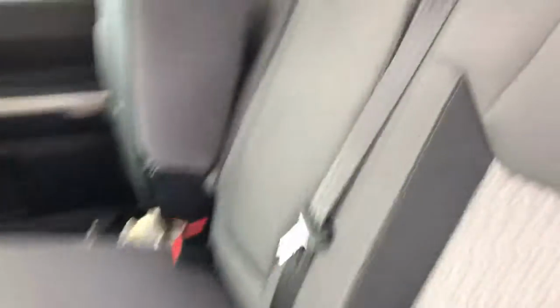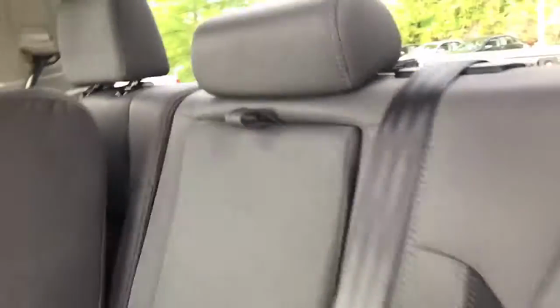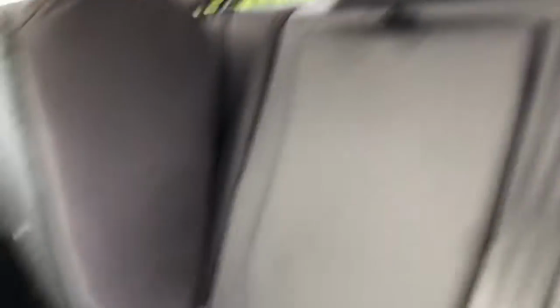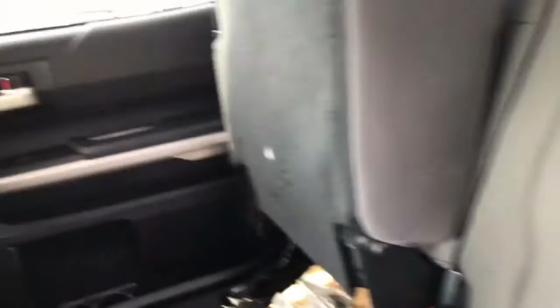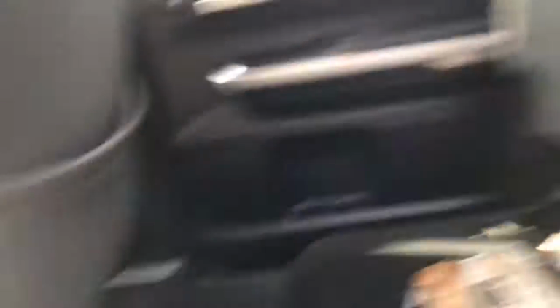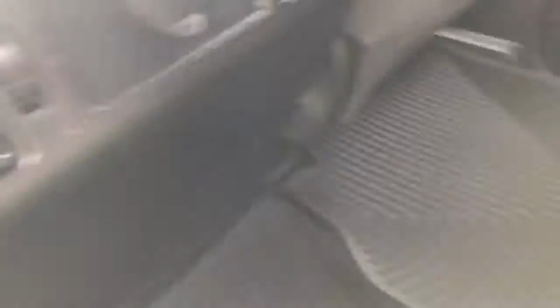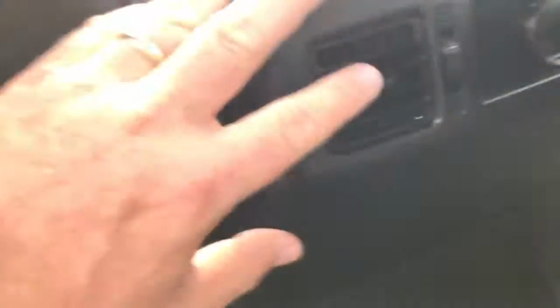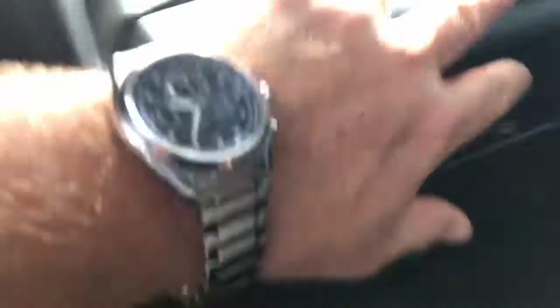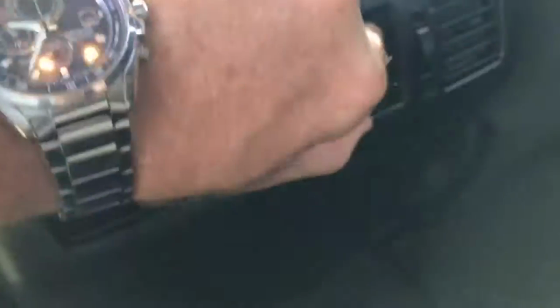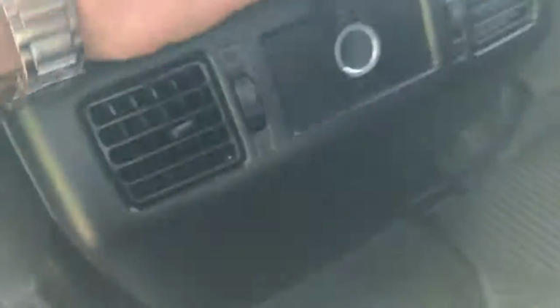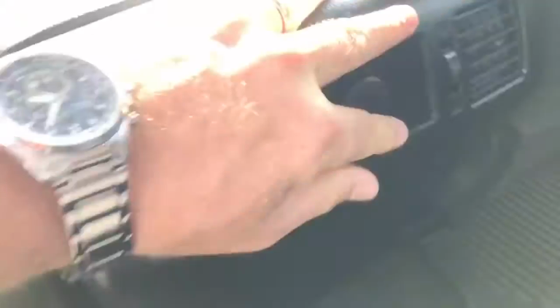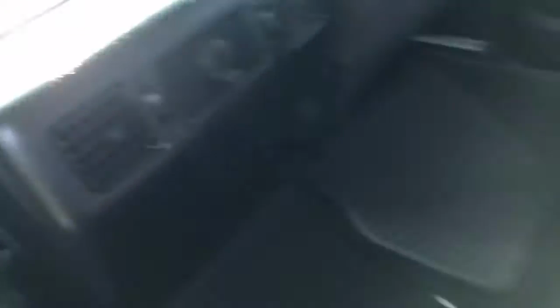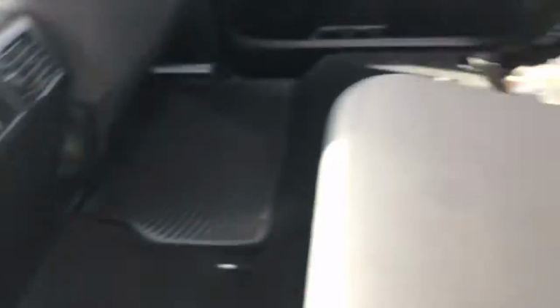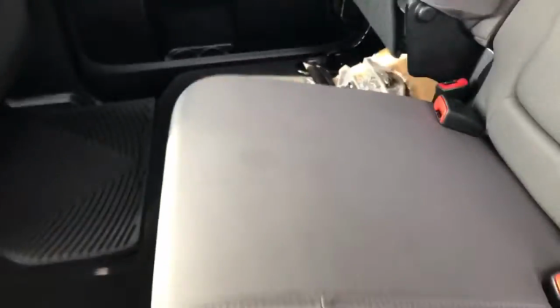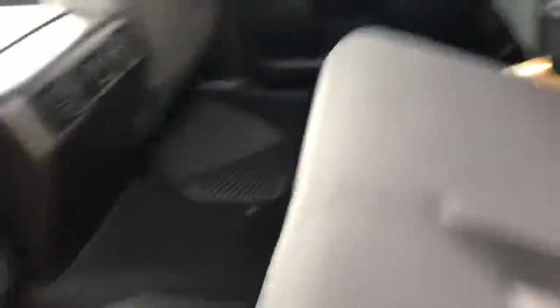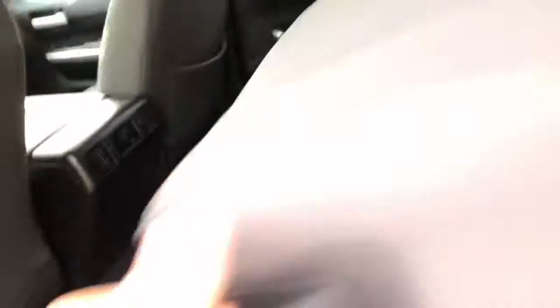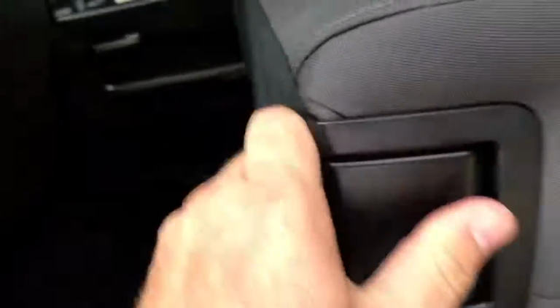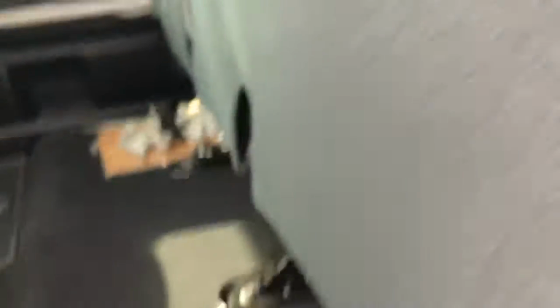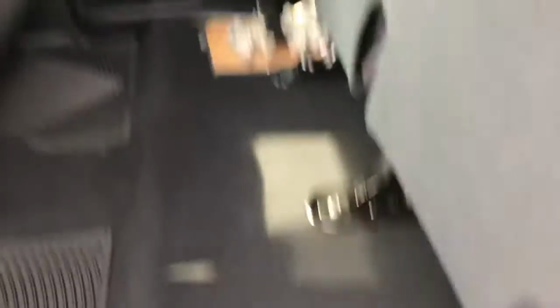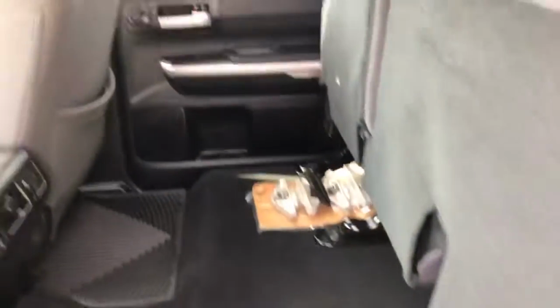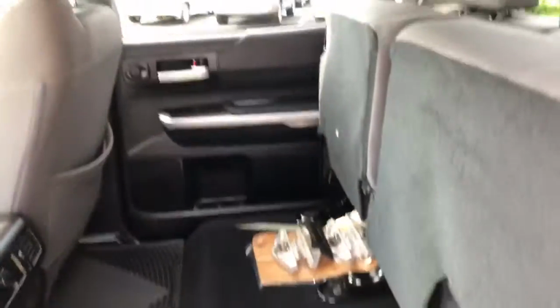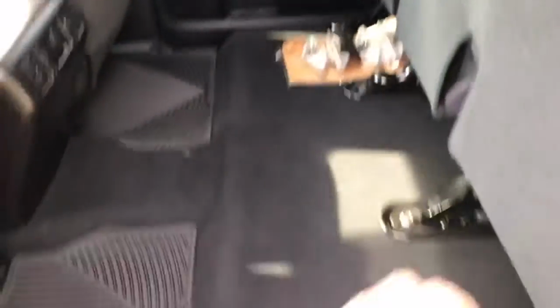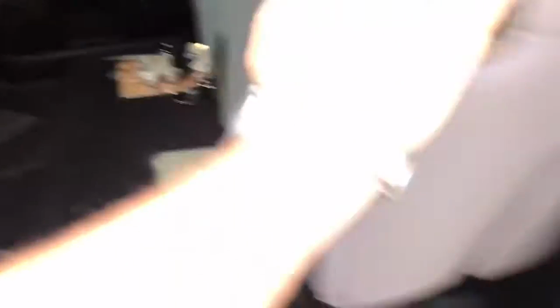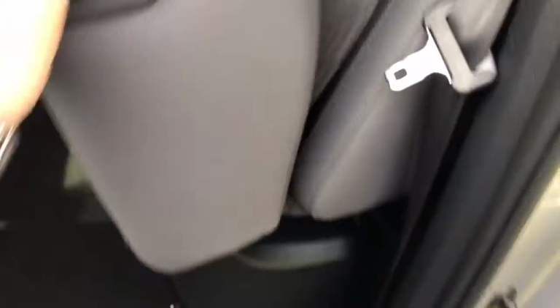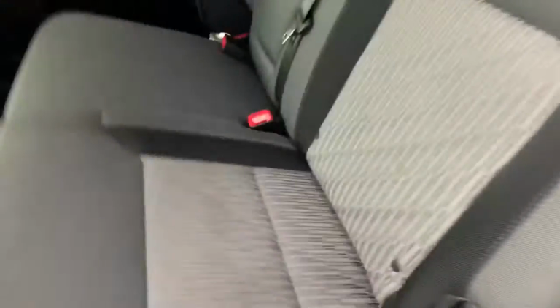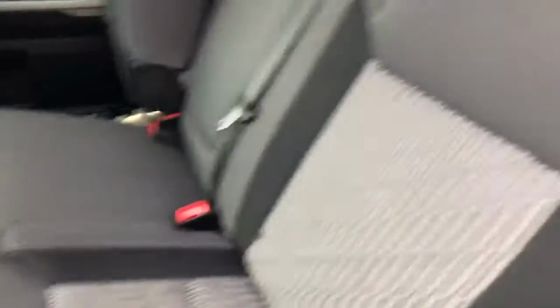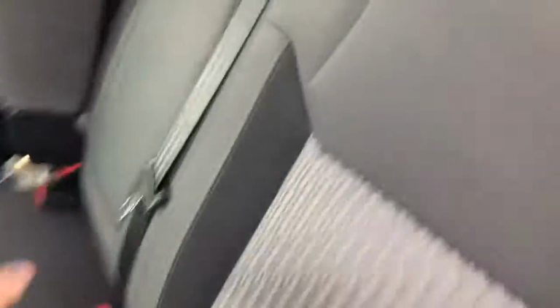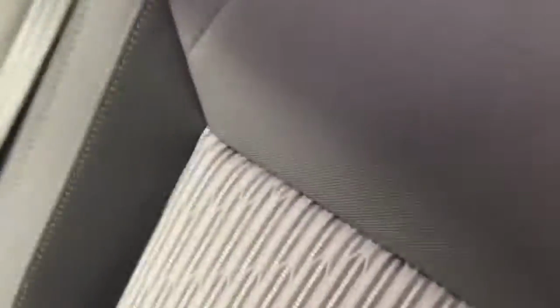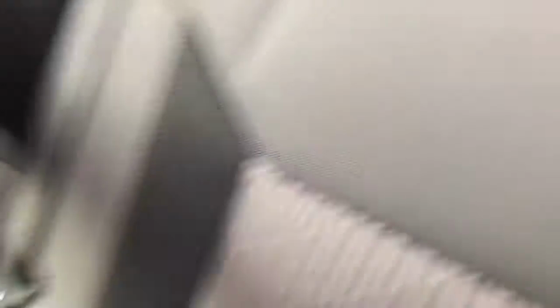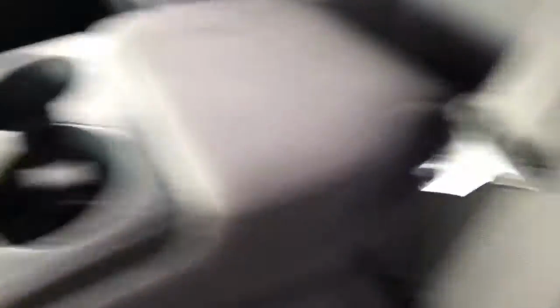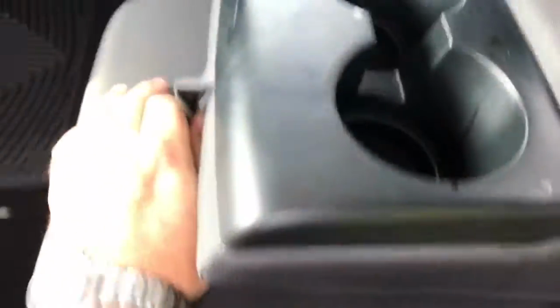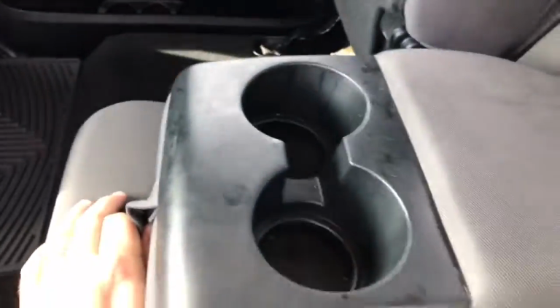It's a gray interior. All-weather mats. Rear vents. Charger here. Seats will go up and give you plenty of storage in your crew cab back here.